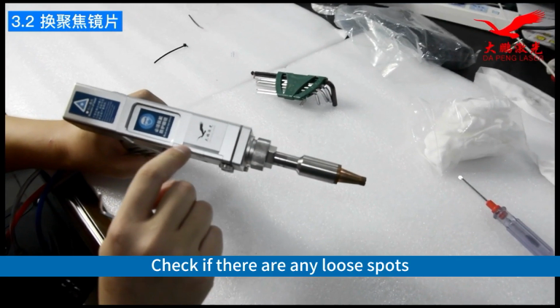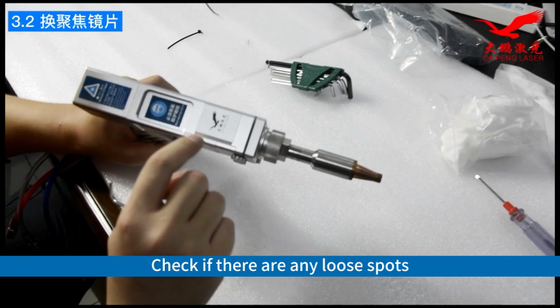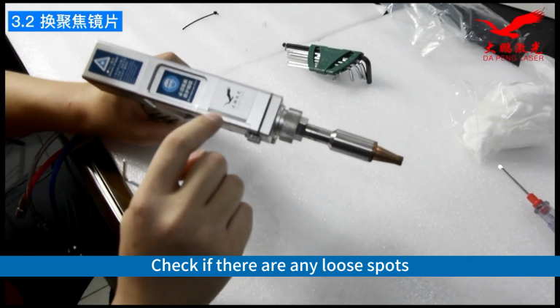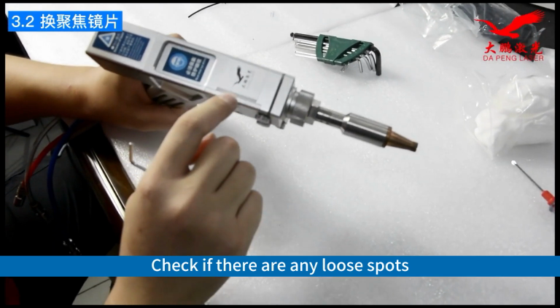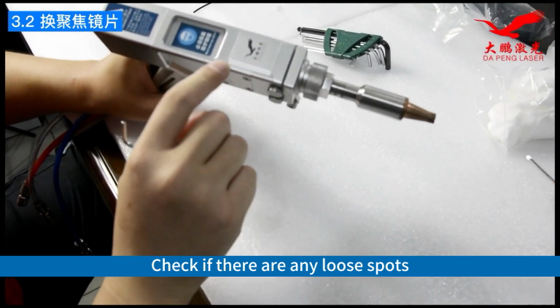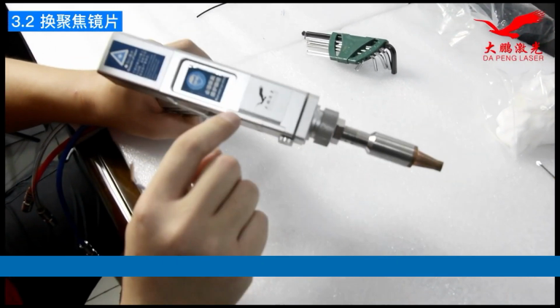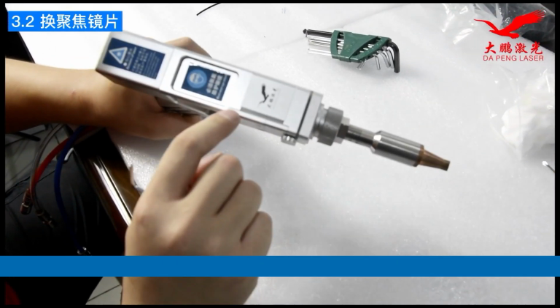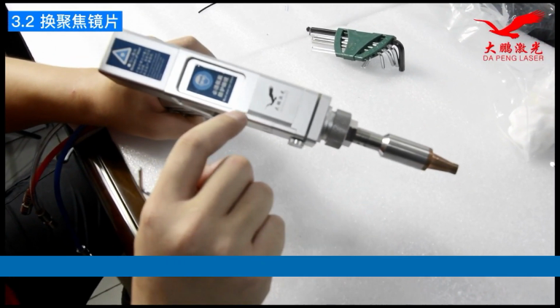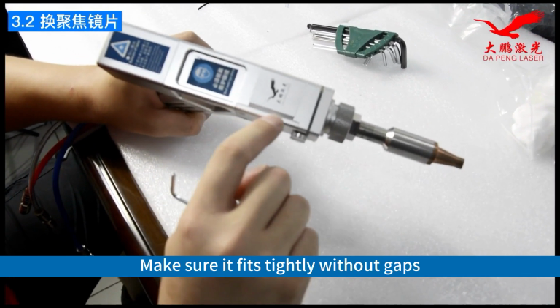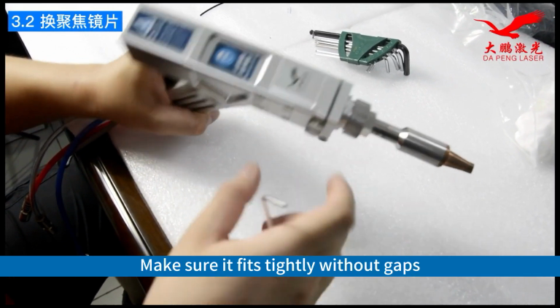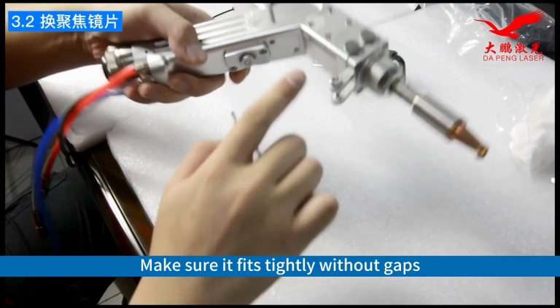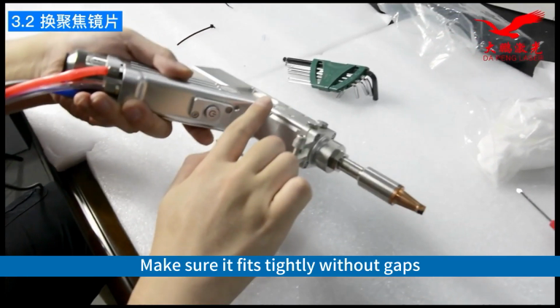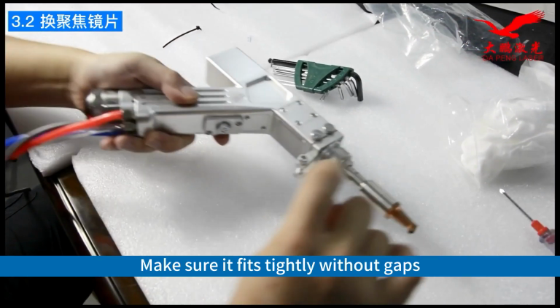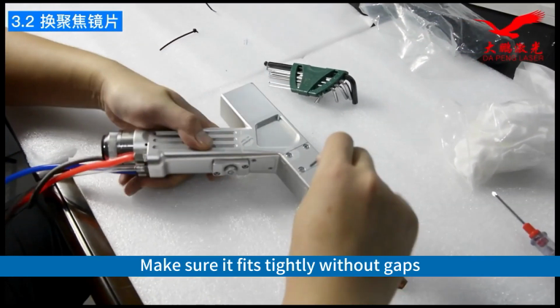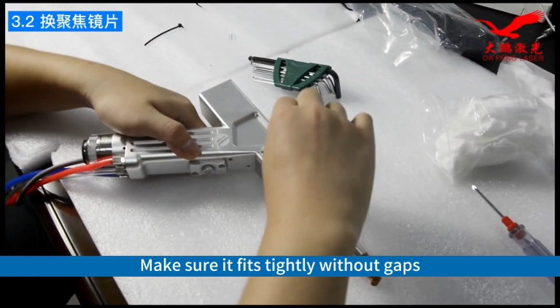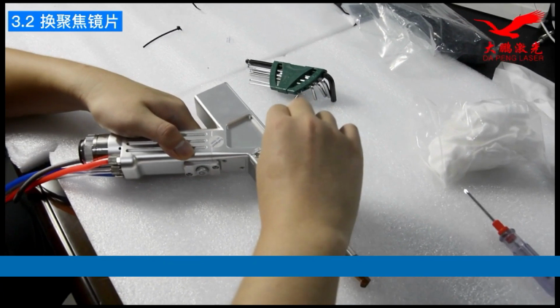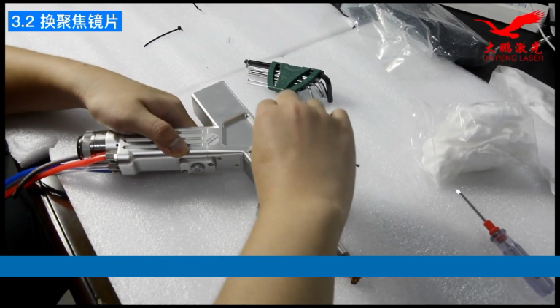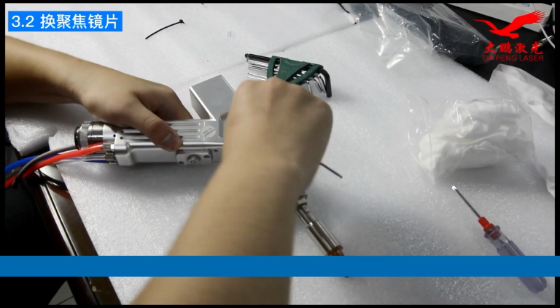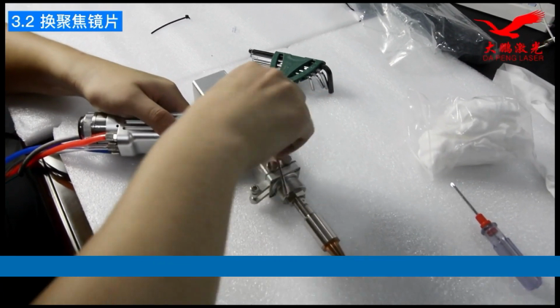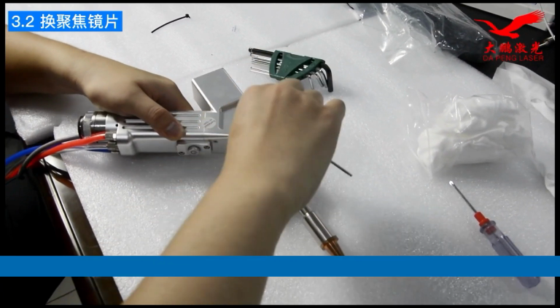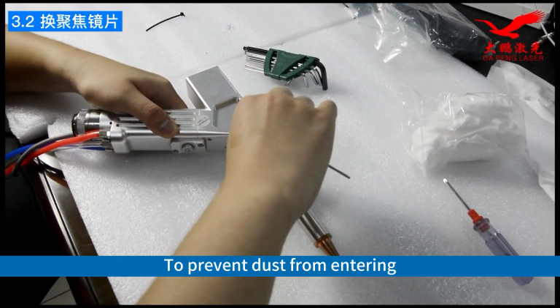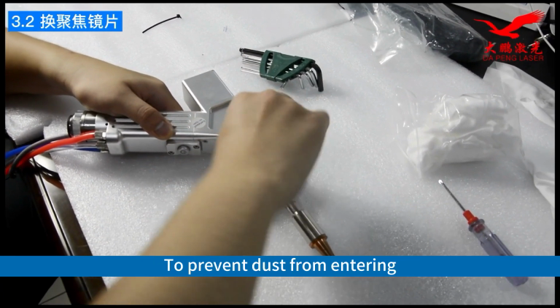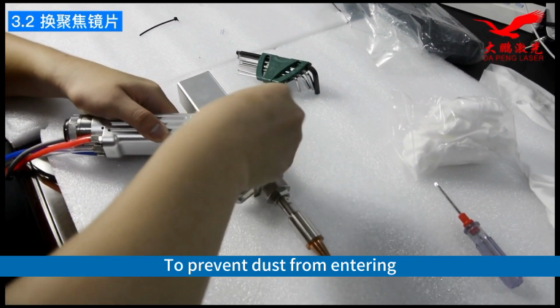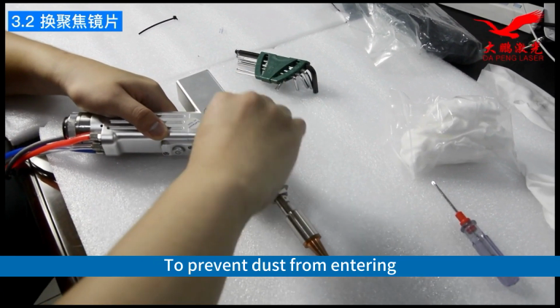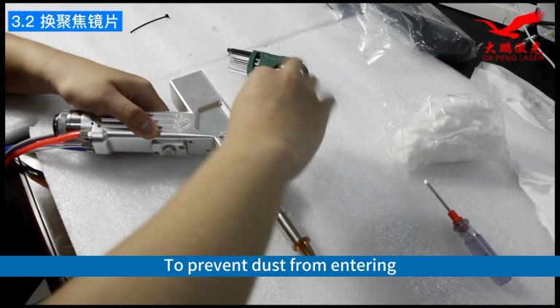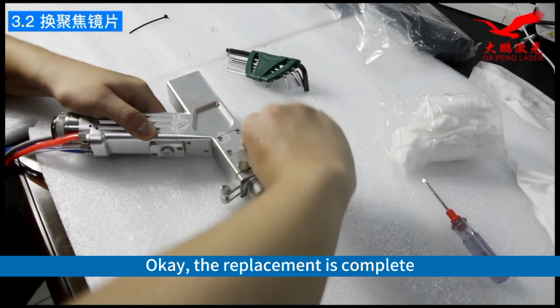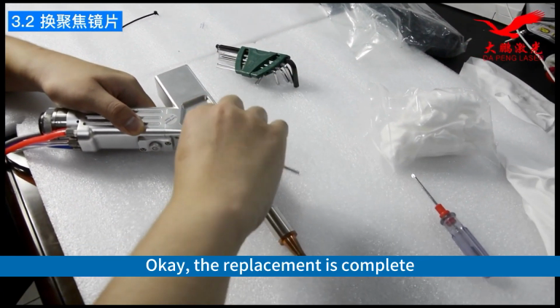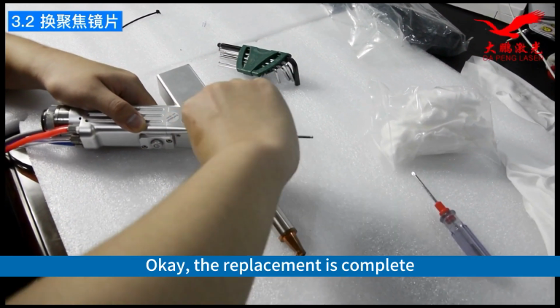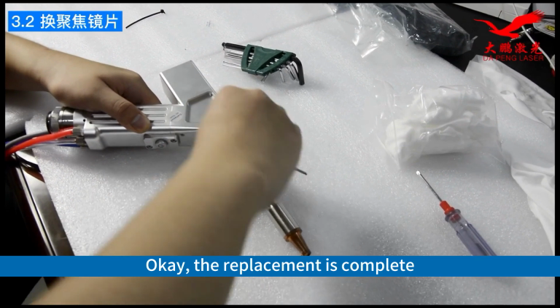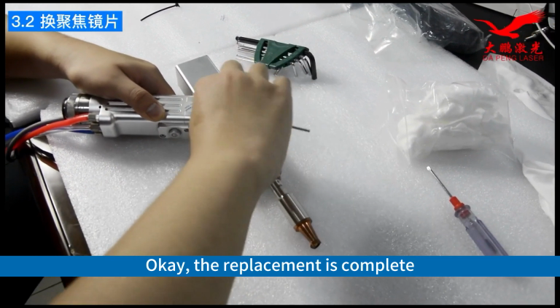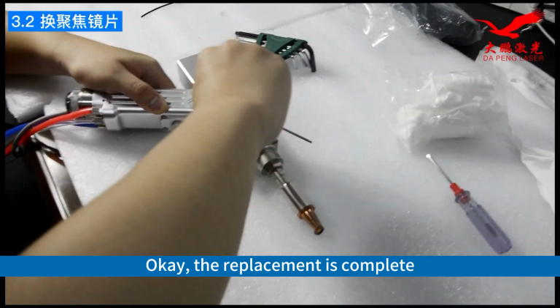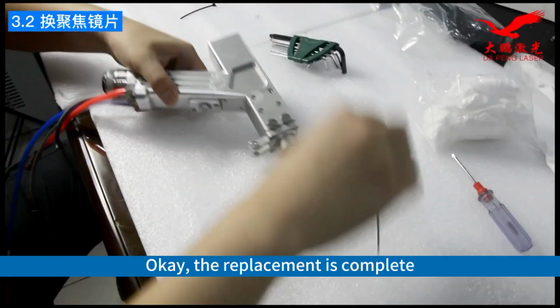Check if there are any loose spots. Make sure it fits tightly without gaps, to prevent dust from entering.